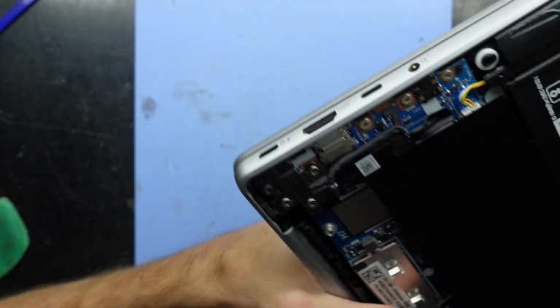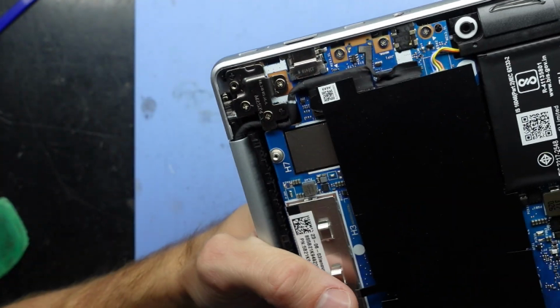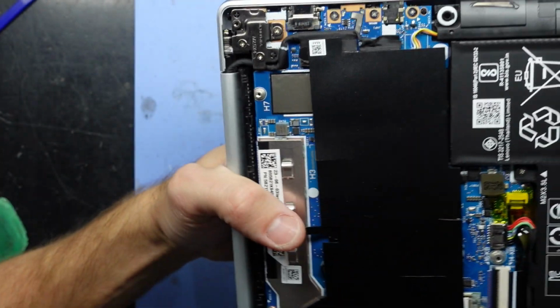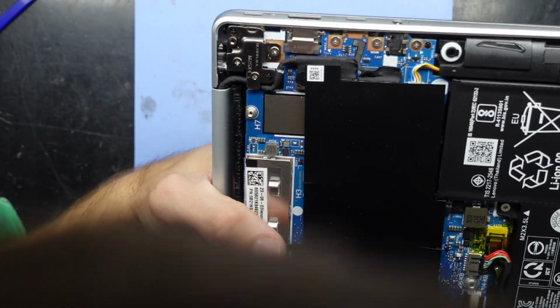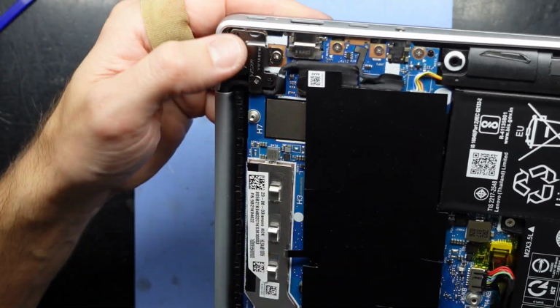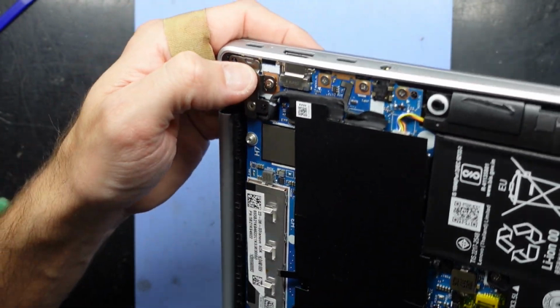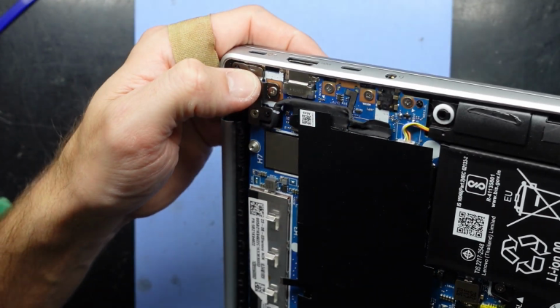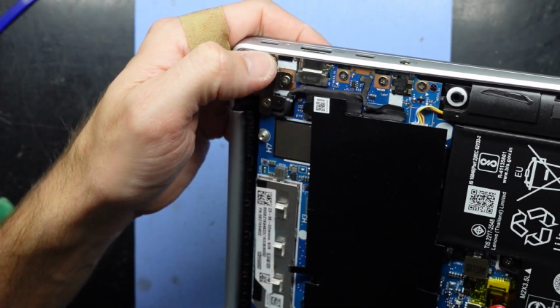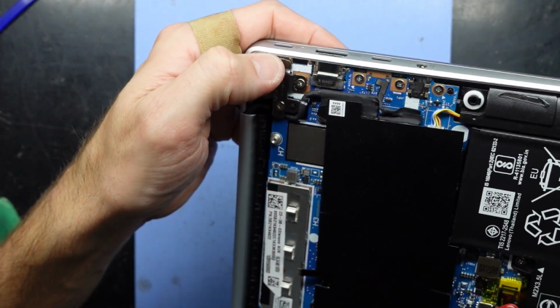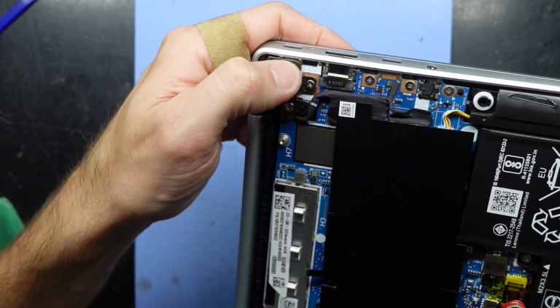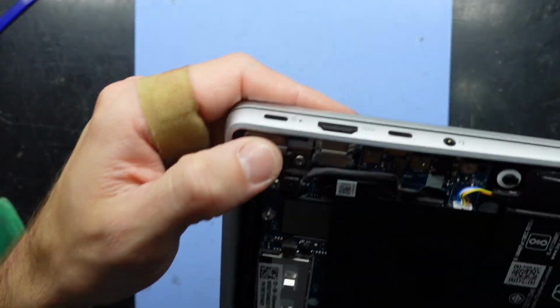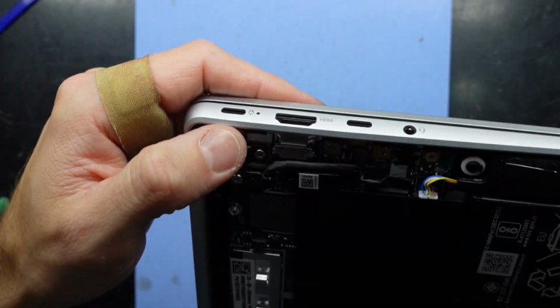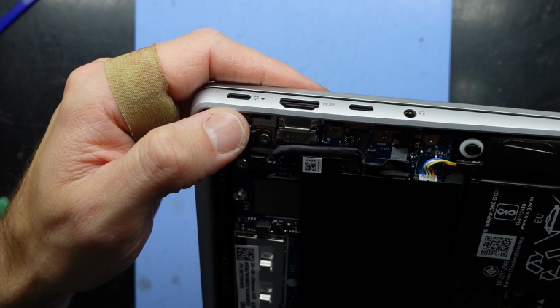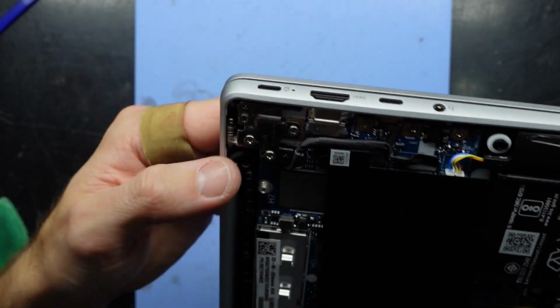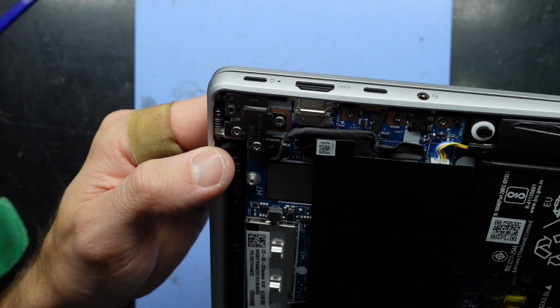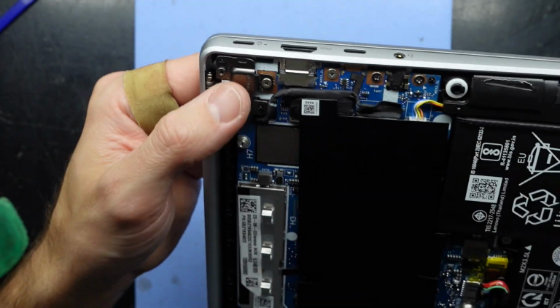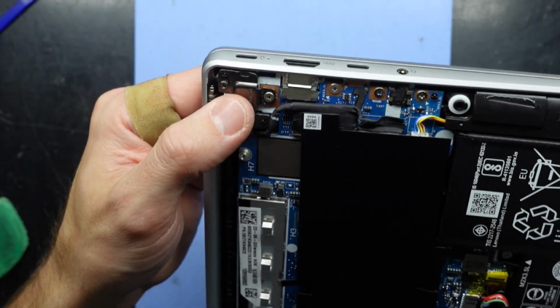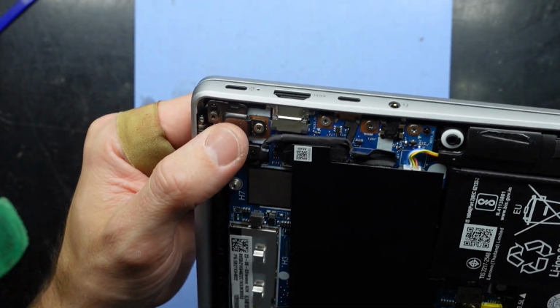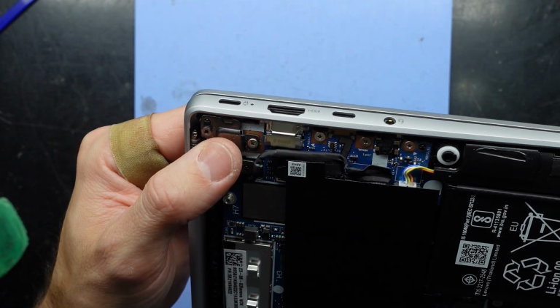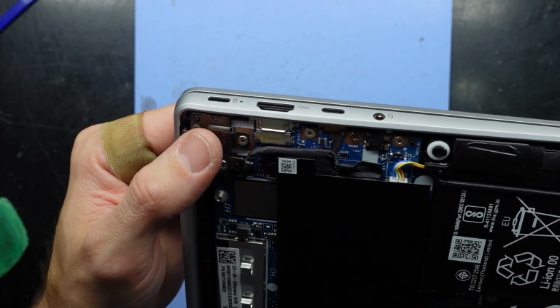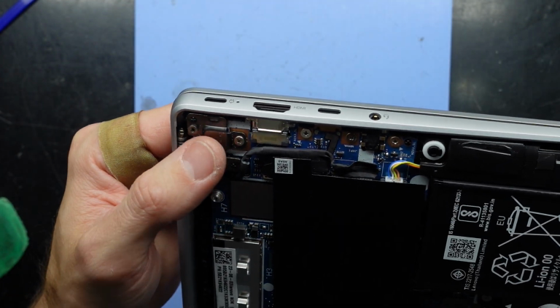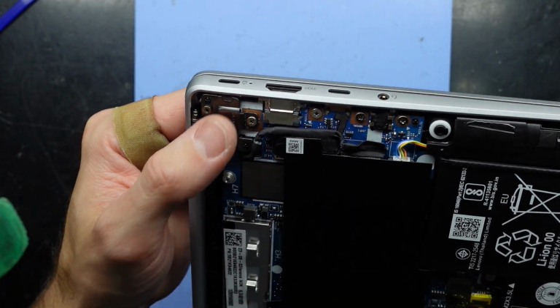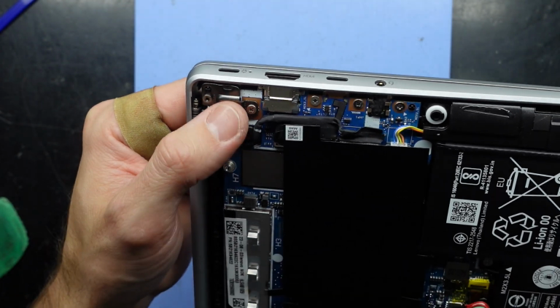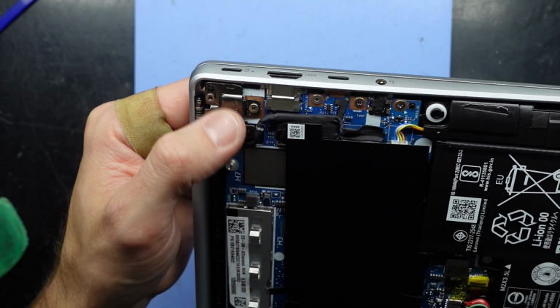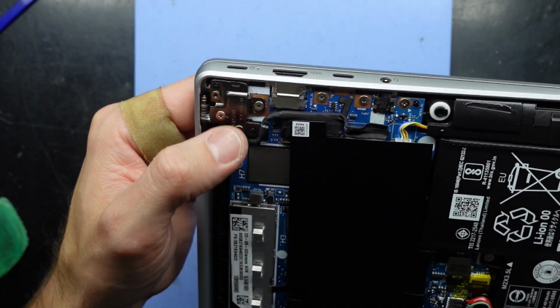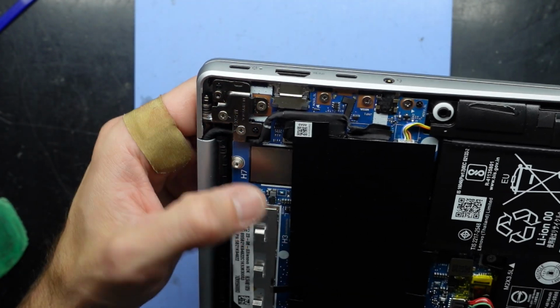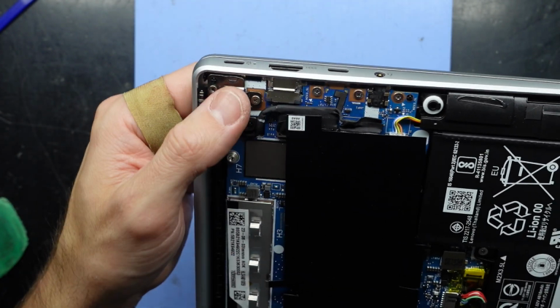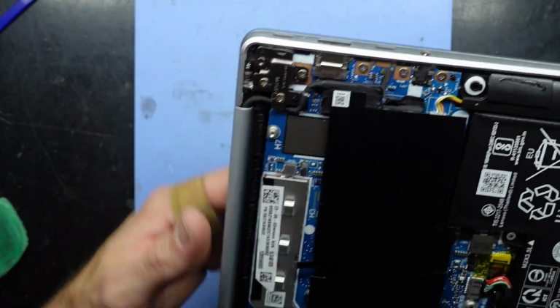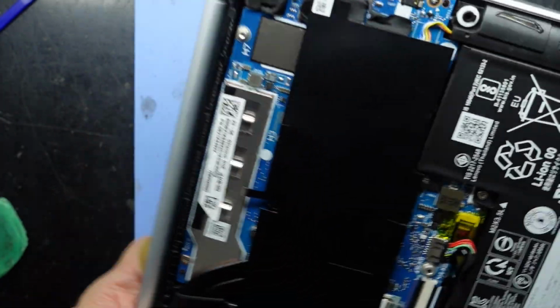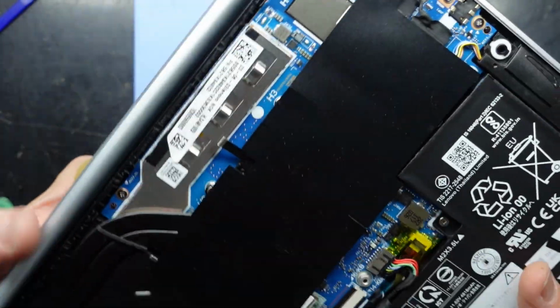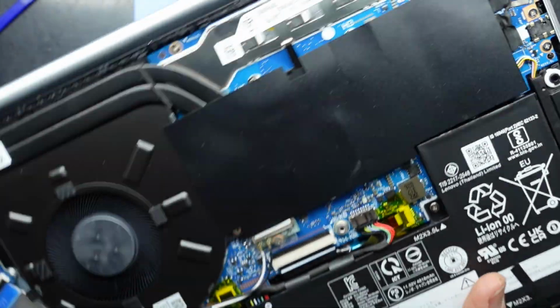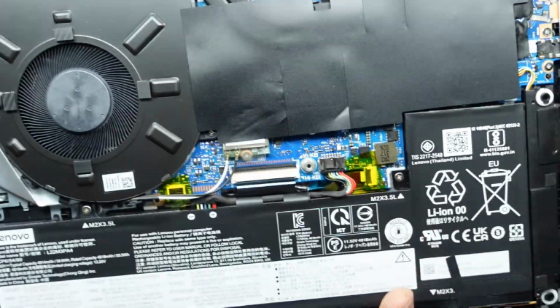Sadly, the charging port — if it does get damaged — is part of the main board. So if you do damage your charging port on this model, it will require a full board removal and one to be soldered in. That's not great news.